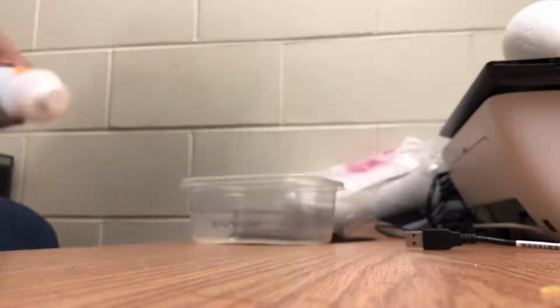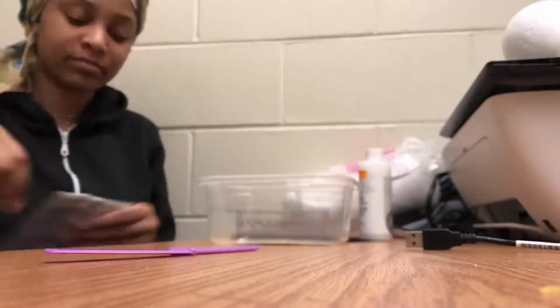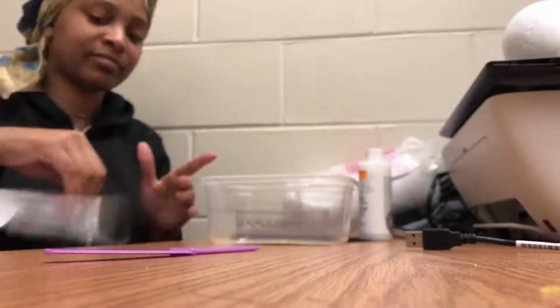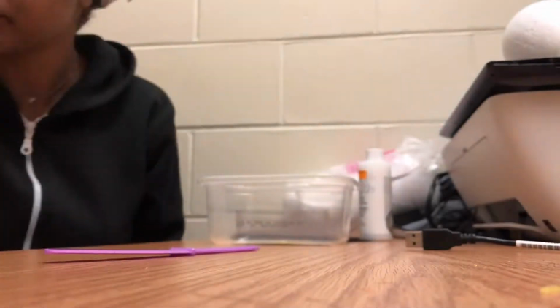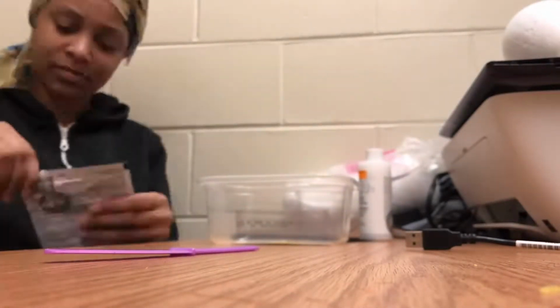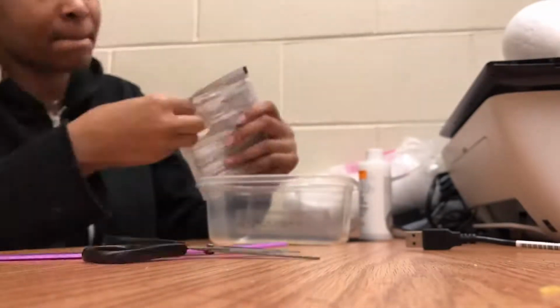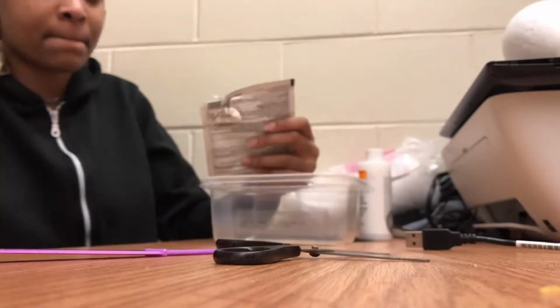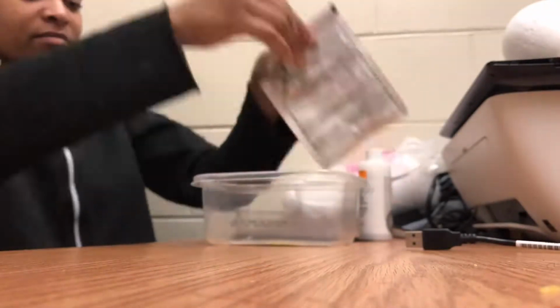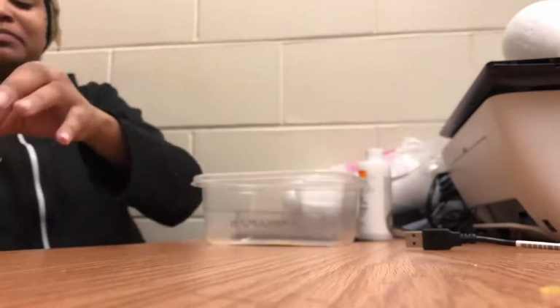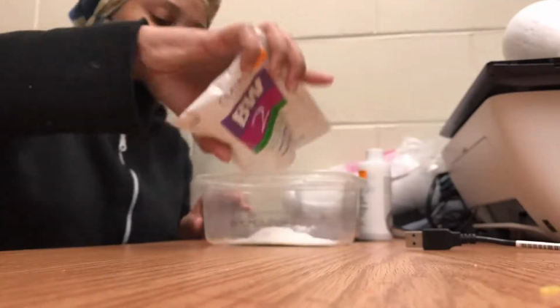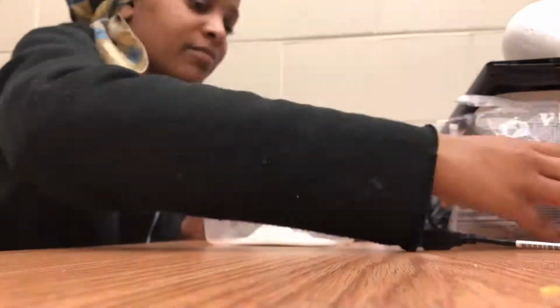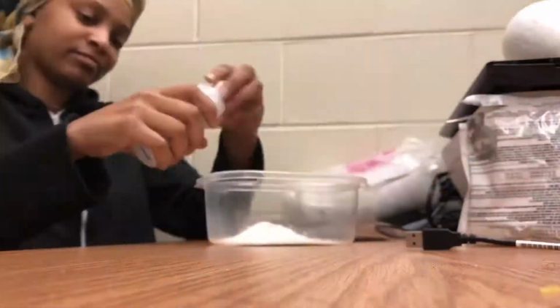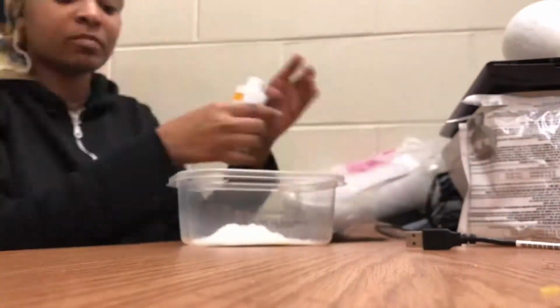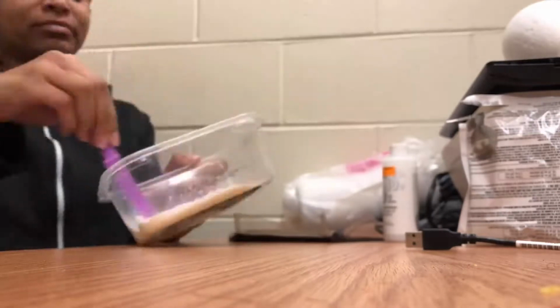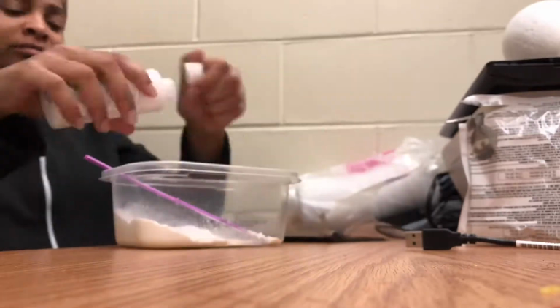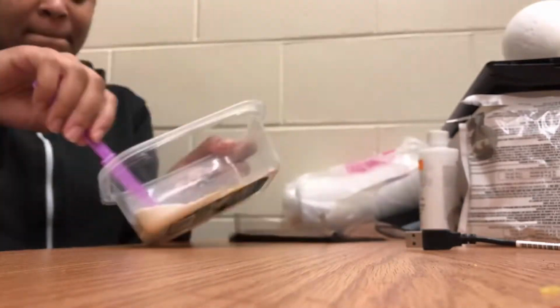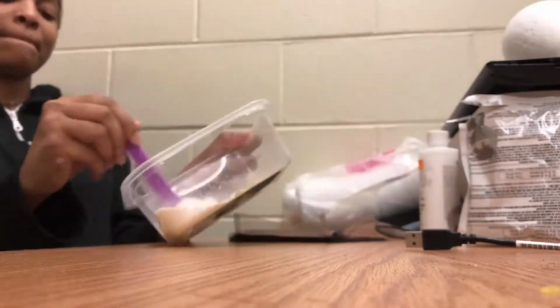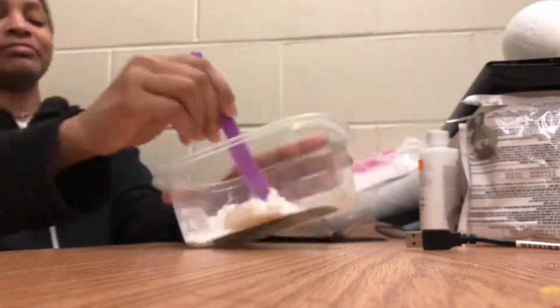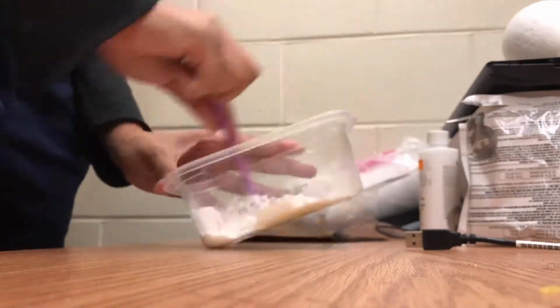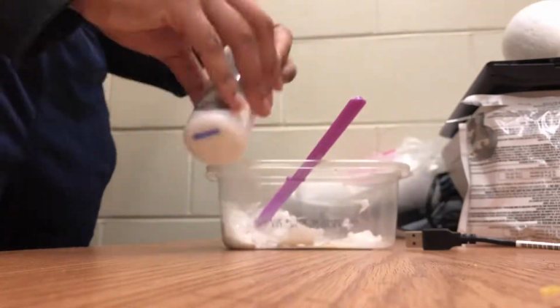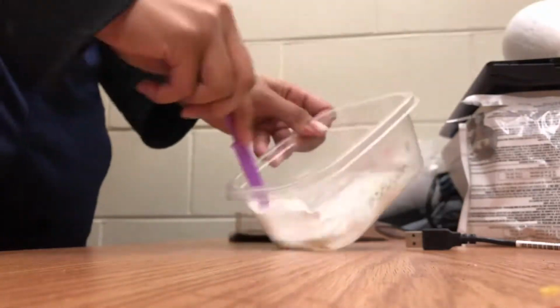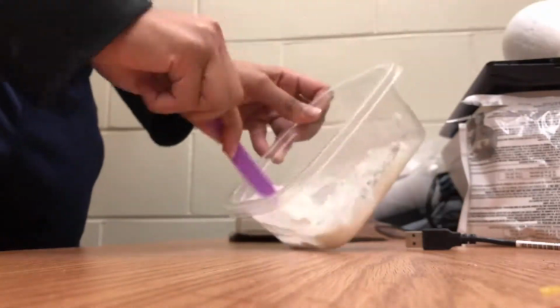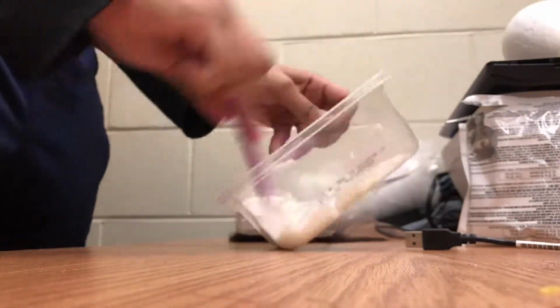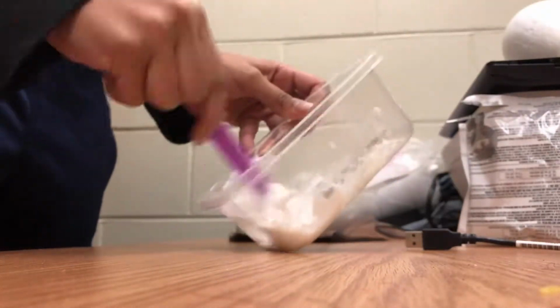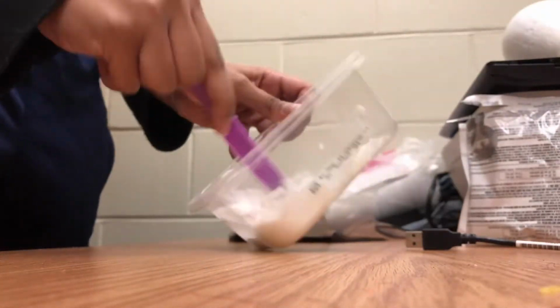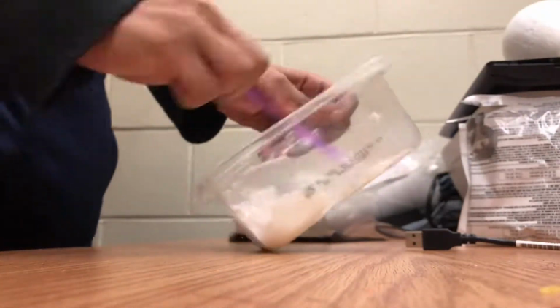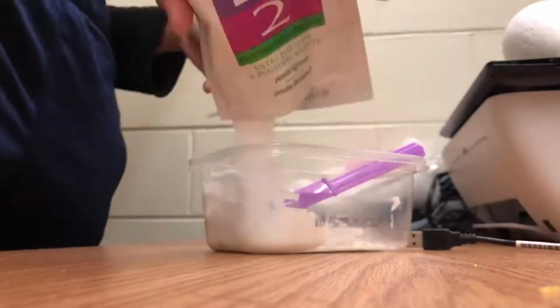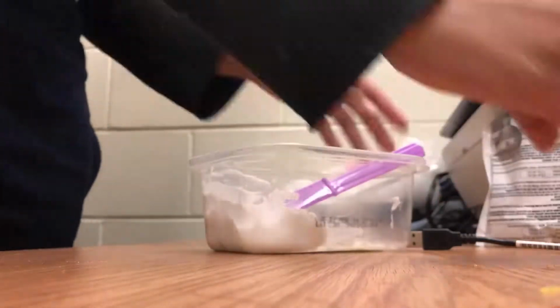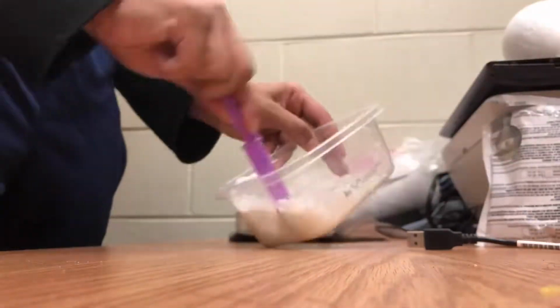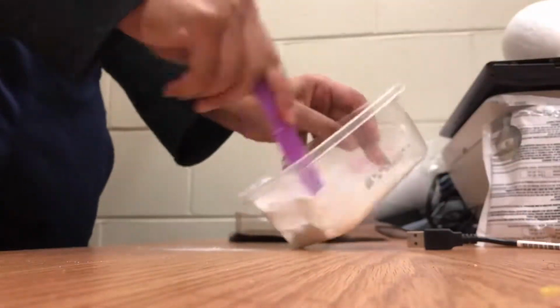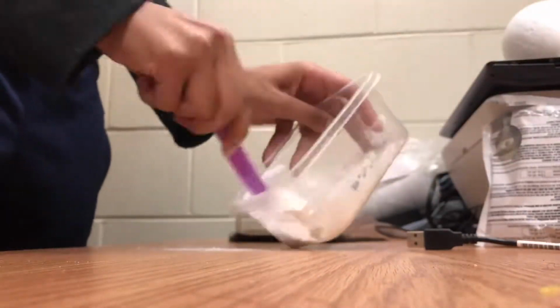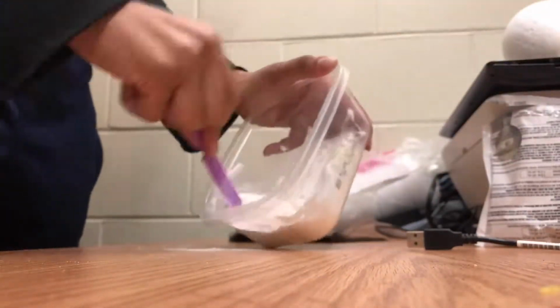What's up YouTube? You know who it is — it's Jay. I'm here to show y'all how I bleach my knots on my closure and how to make it look like skin basically. But keep watching and you'll find out how I did it.